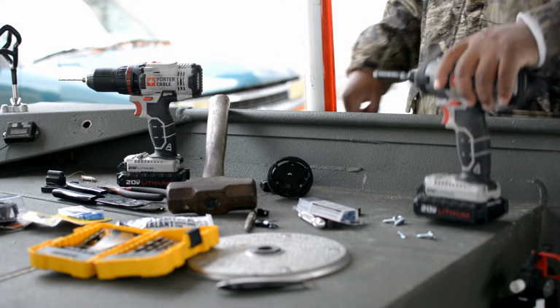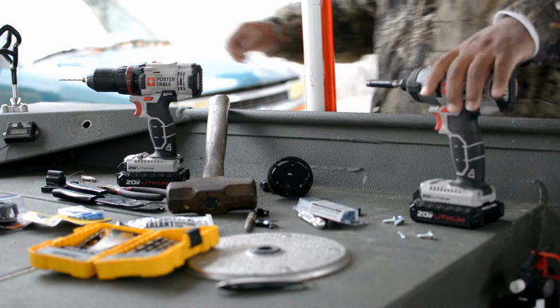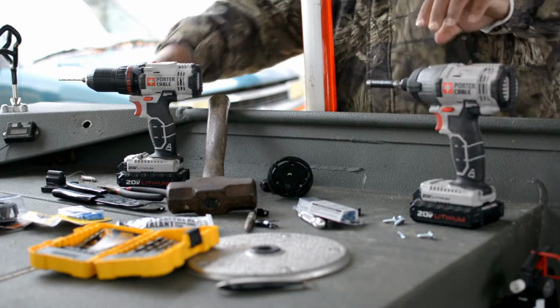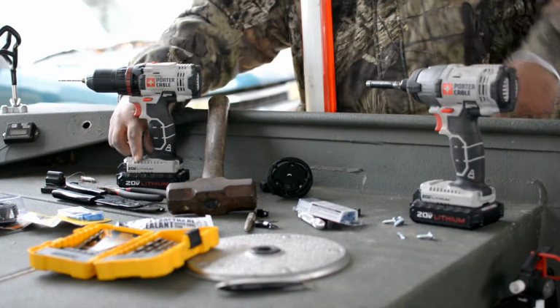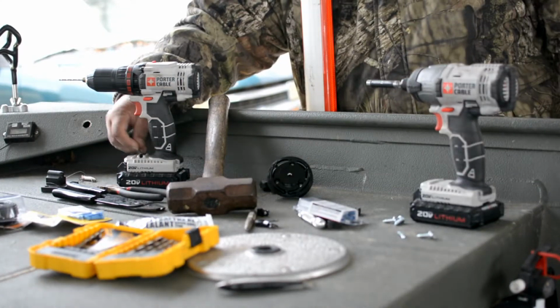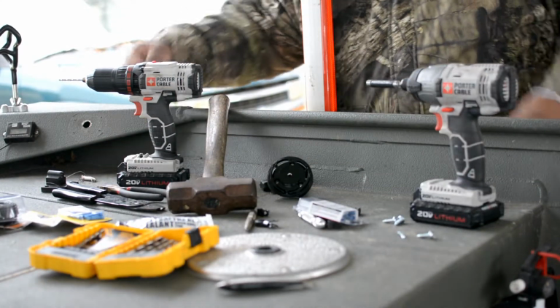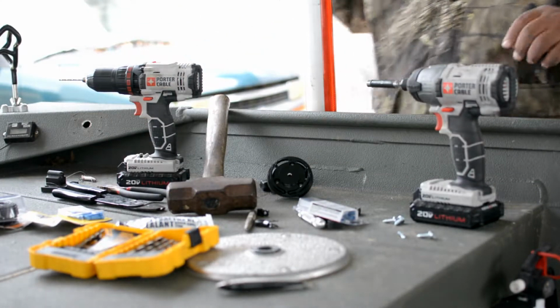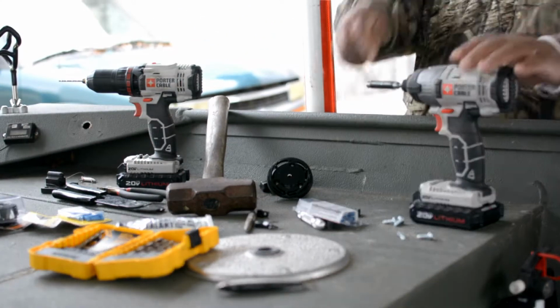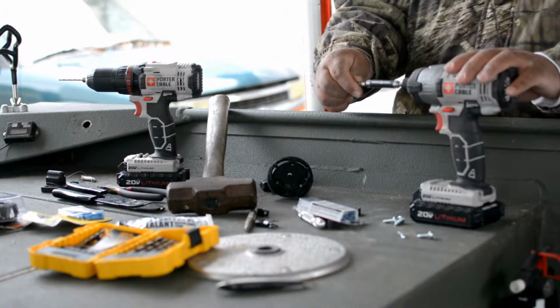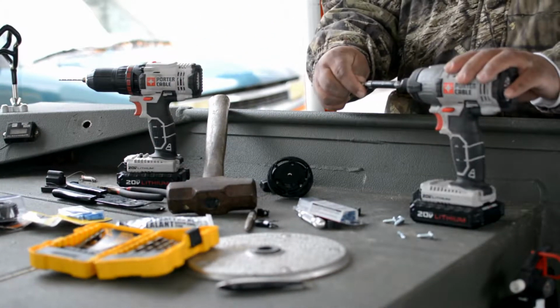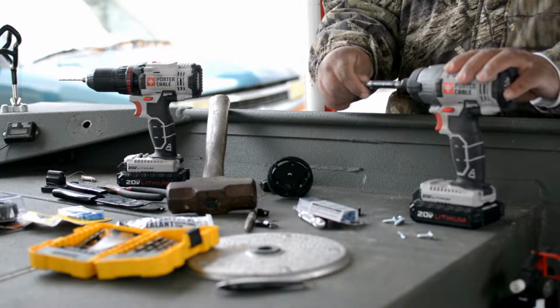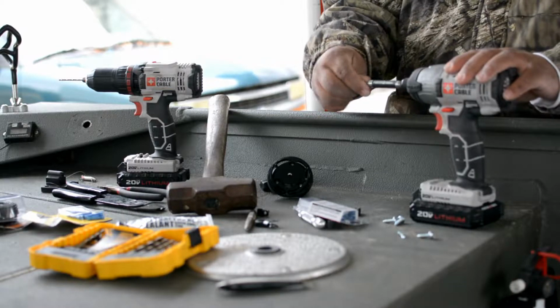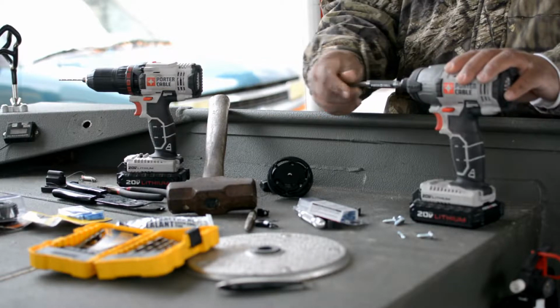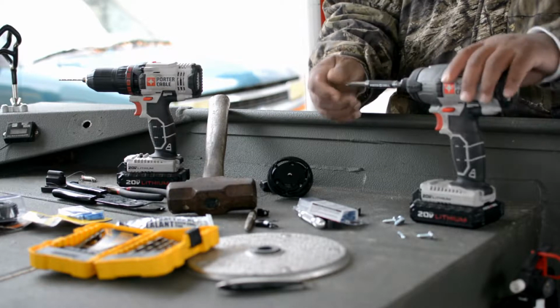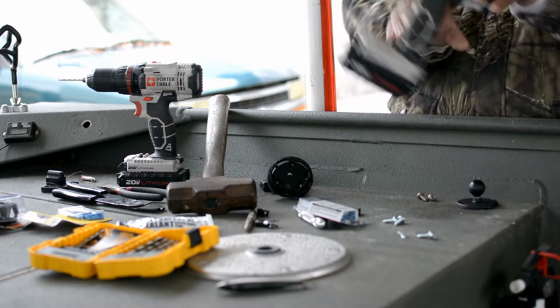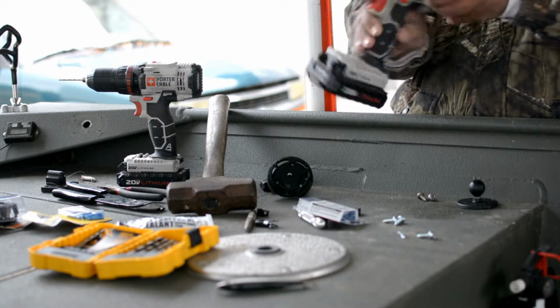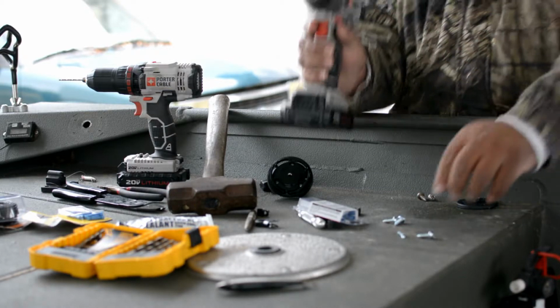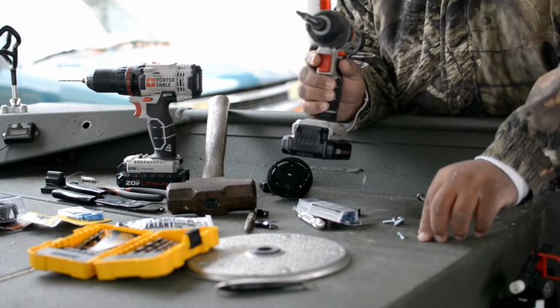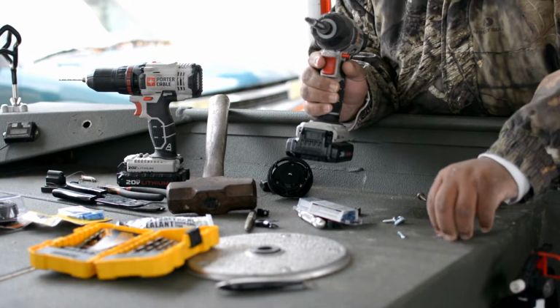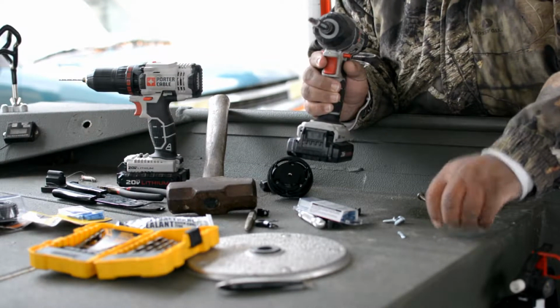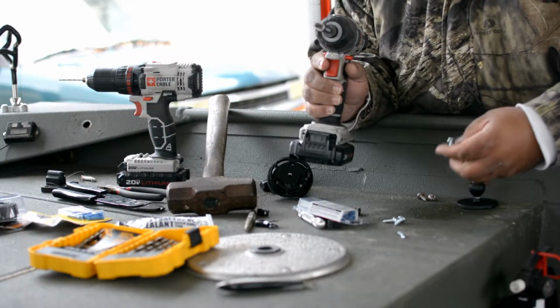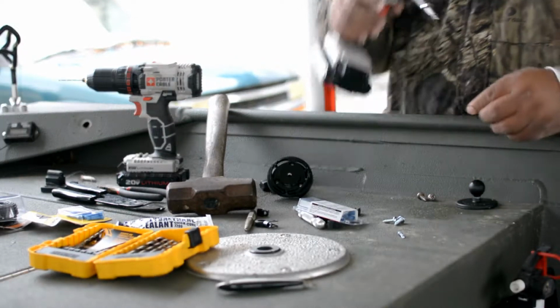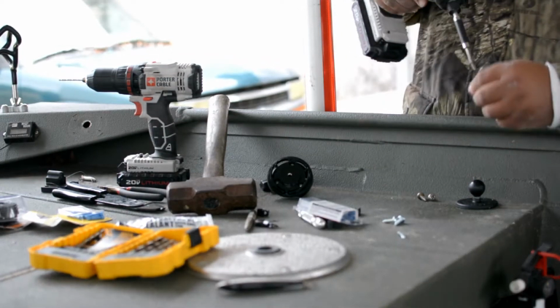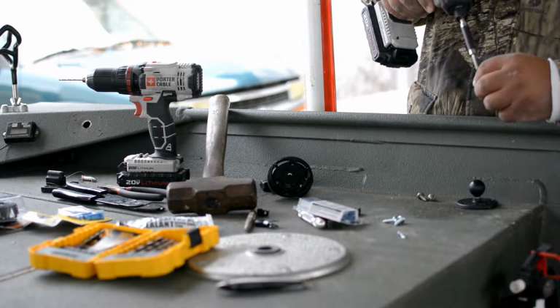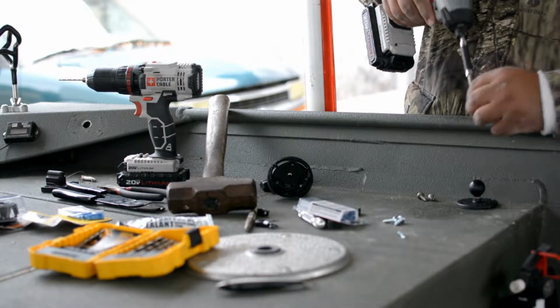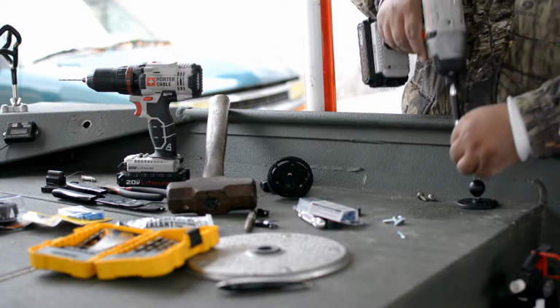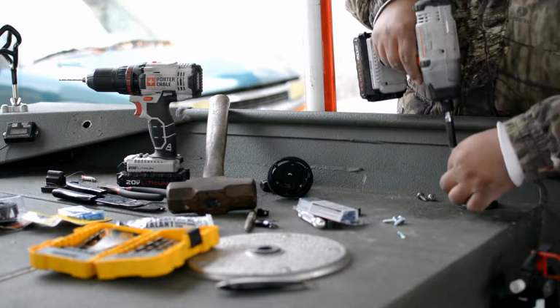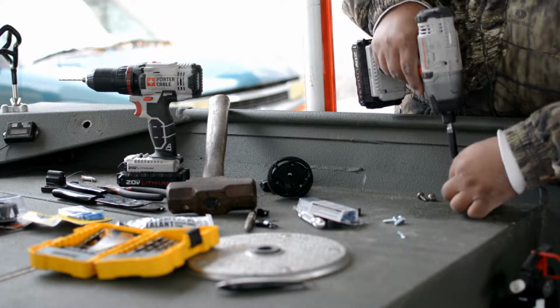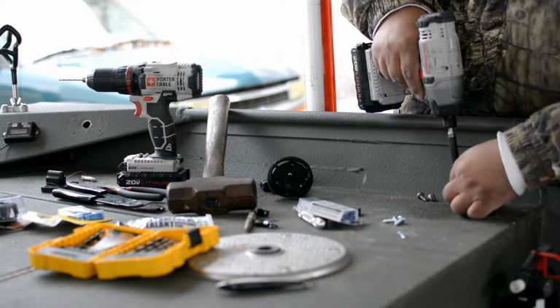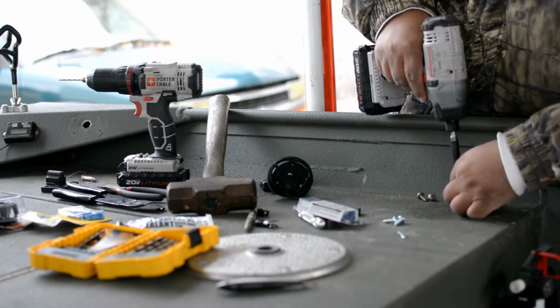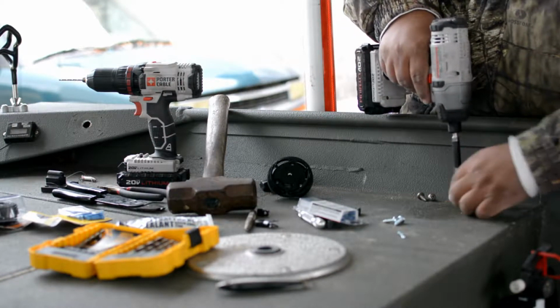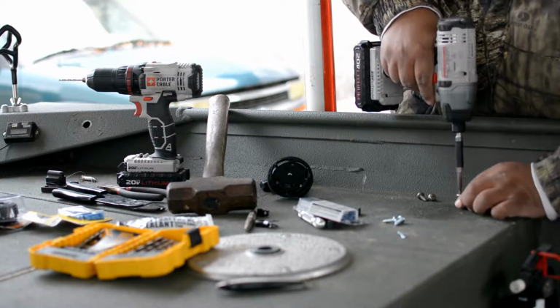I'm gonna drive these screws in with the impact driver, just drive them down to about a quarter of an inch left. Then I'll take the Phillips screwdriver and hand tighten them — that way I don't strip out the aluminum.